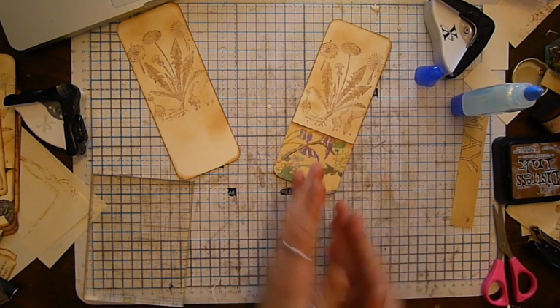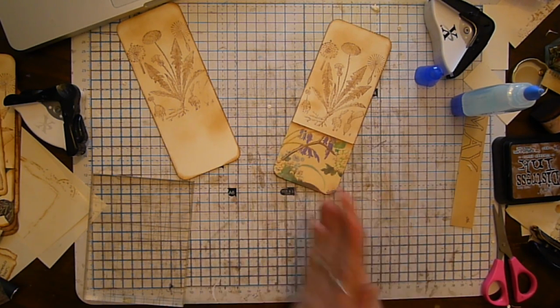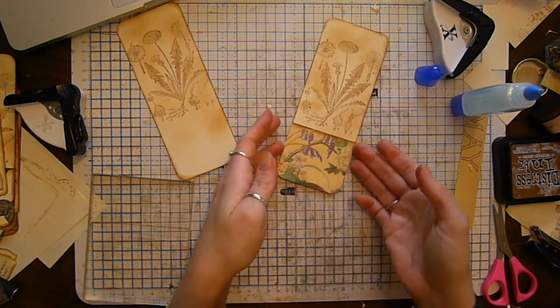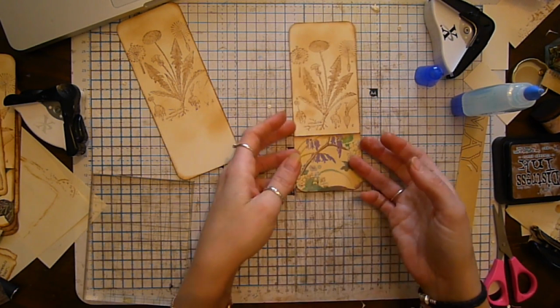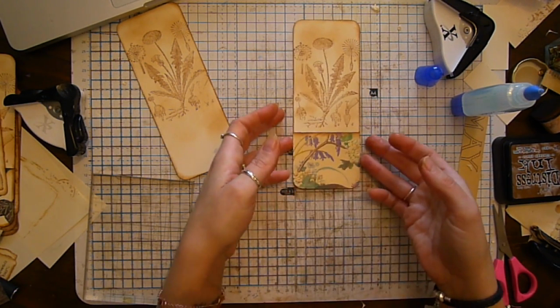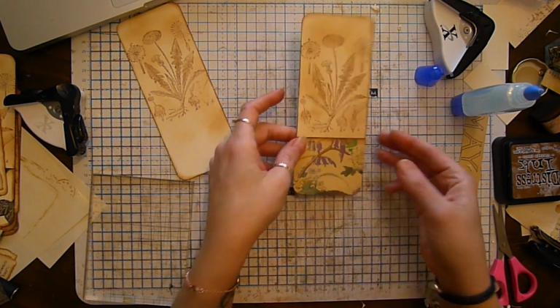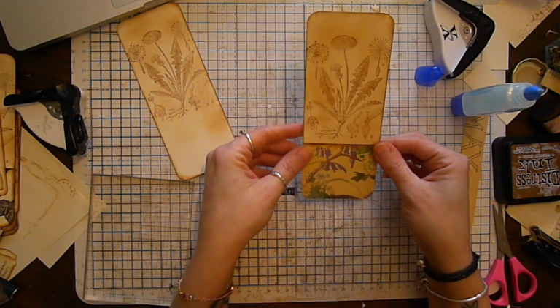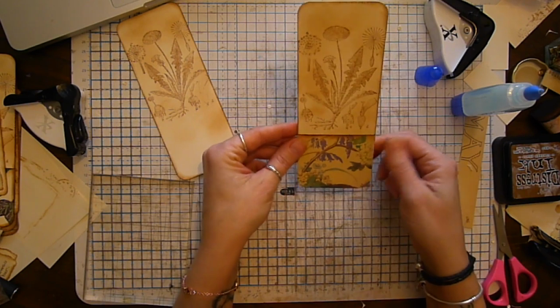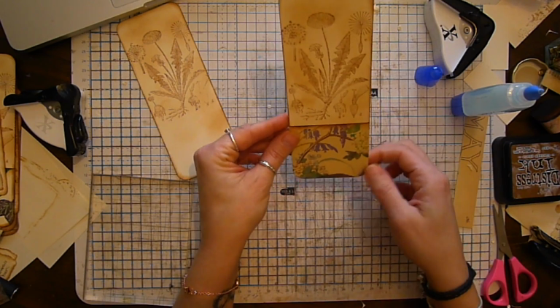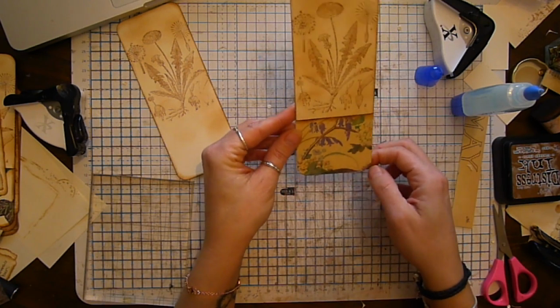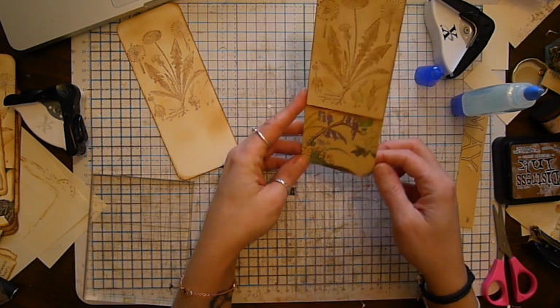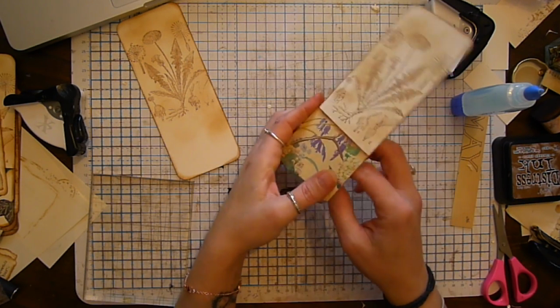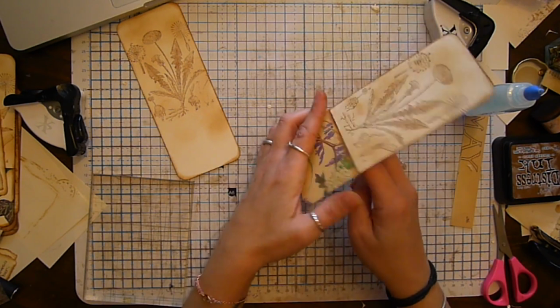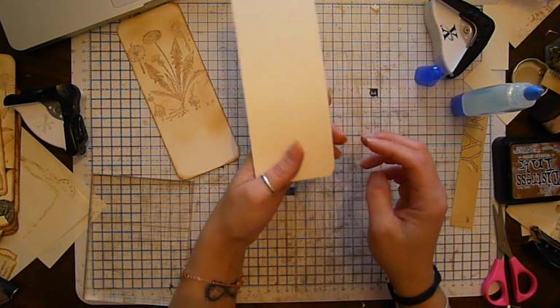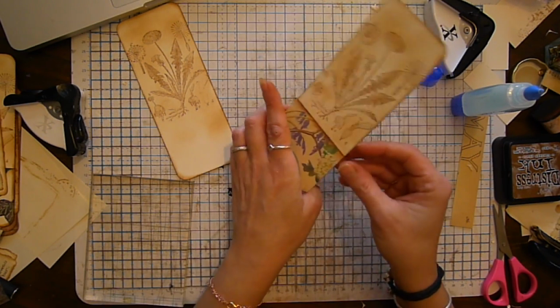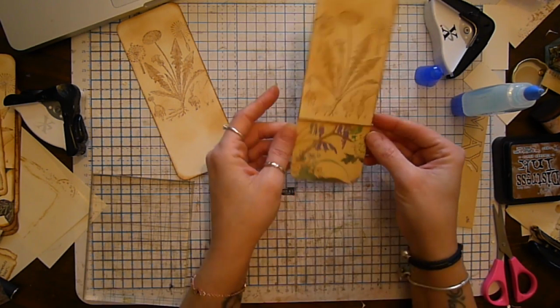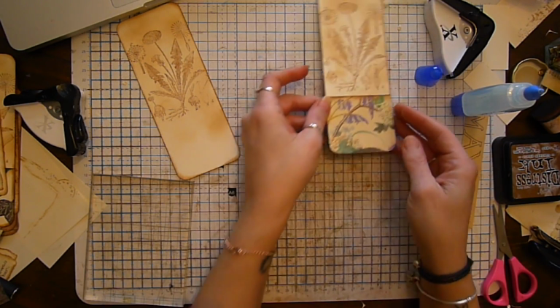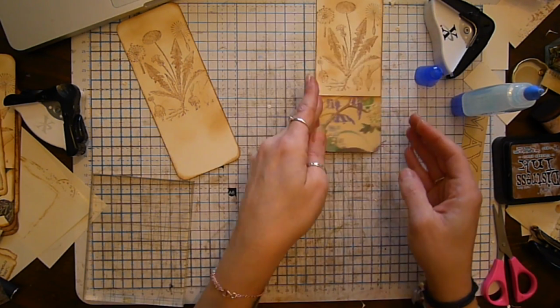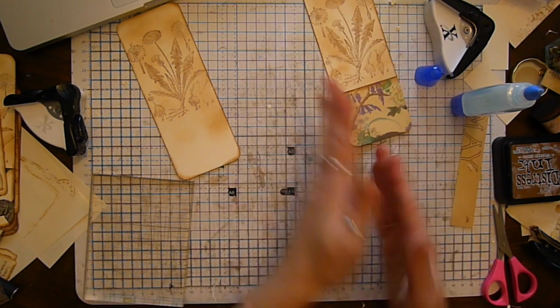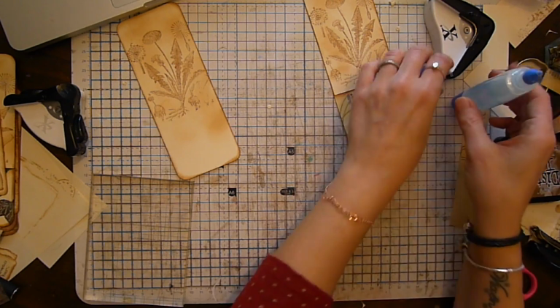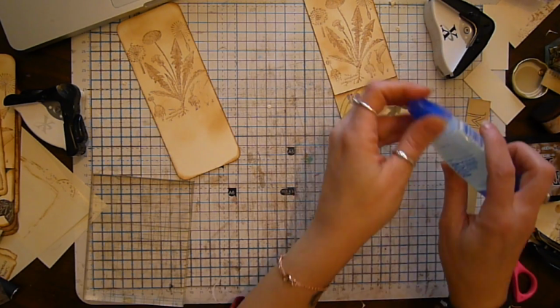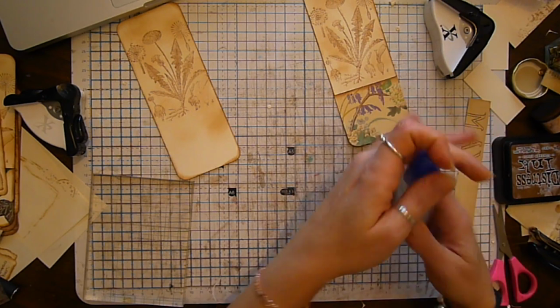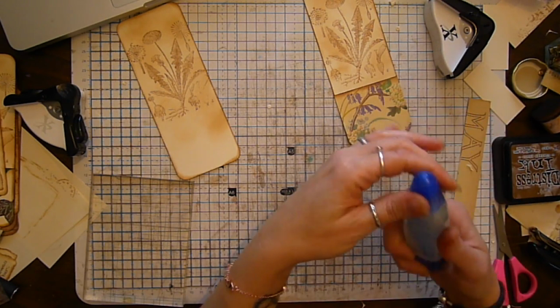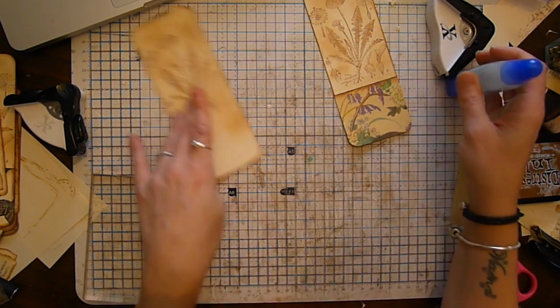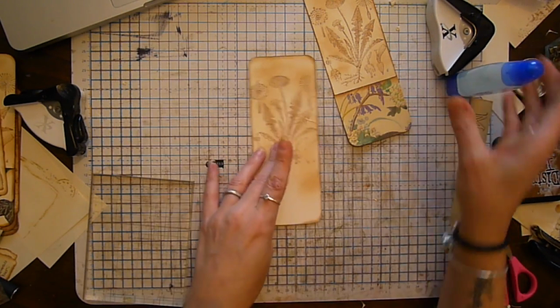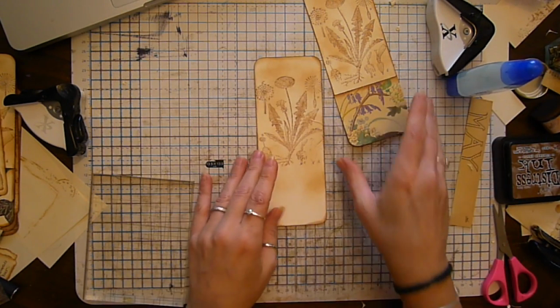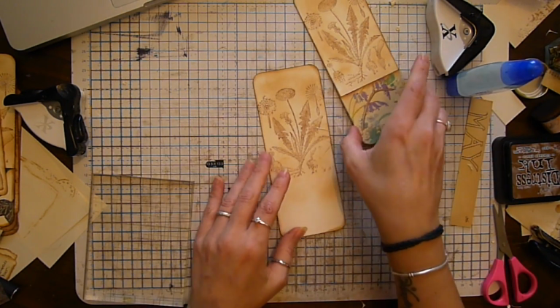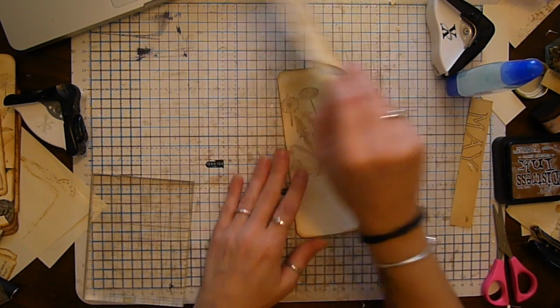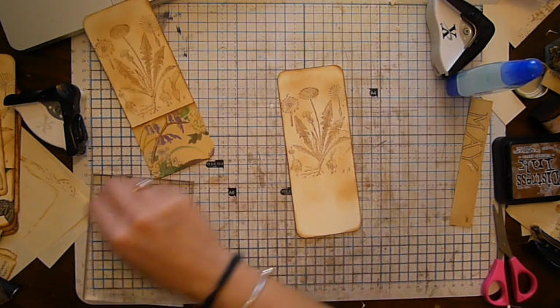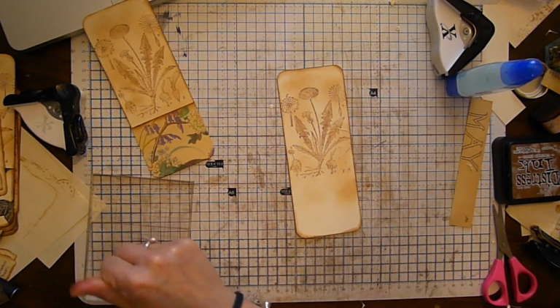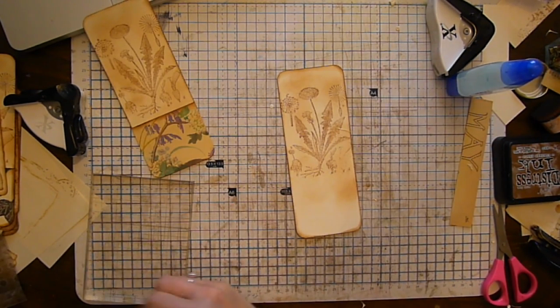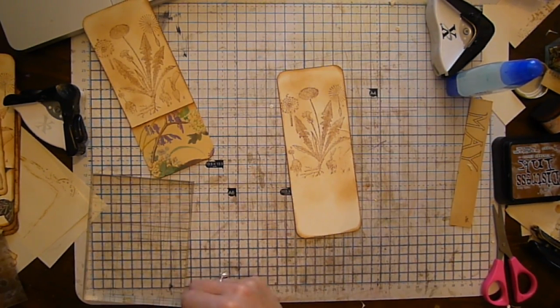It's very easy to clean off this glue too. I'd use it for paper - I wouldn't use it for anything stronger than paper. Line that up, get rid of the excess. So you can see that's starting to take shape - we've got that piece, the kind of background of the tag ready for the next step.